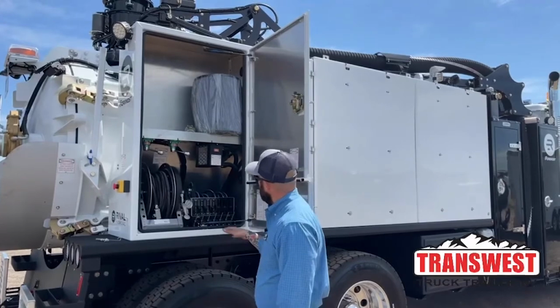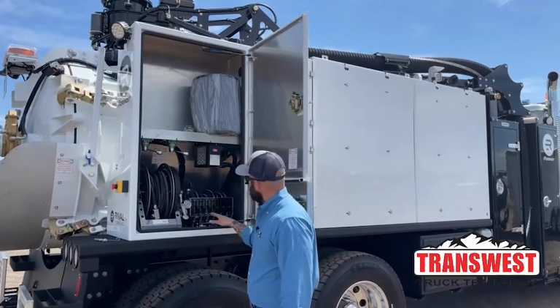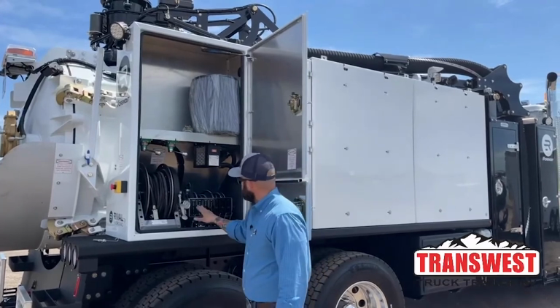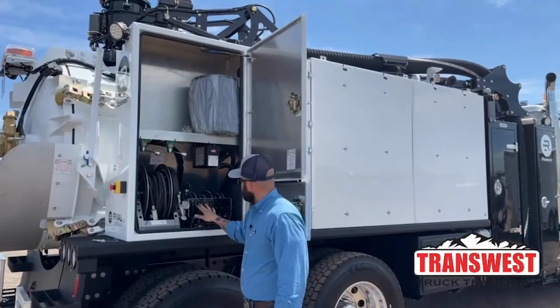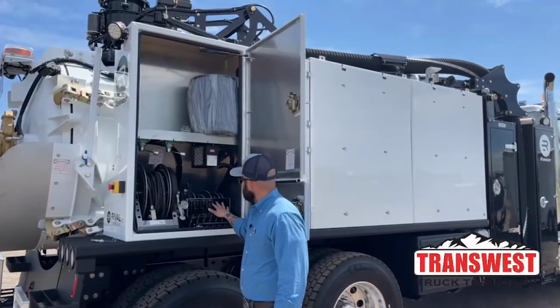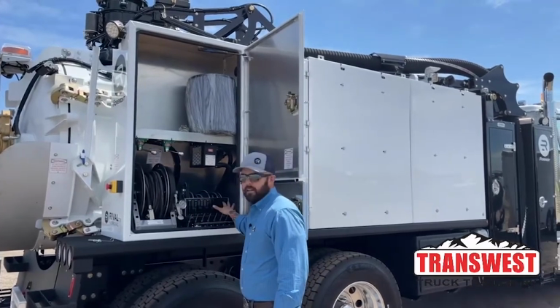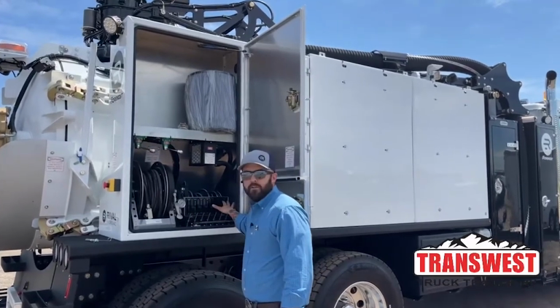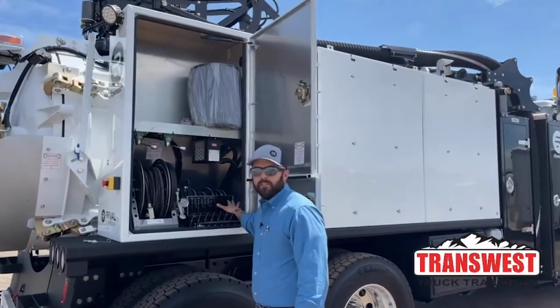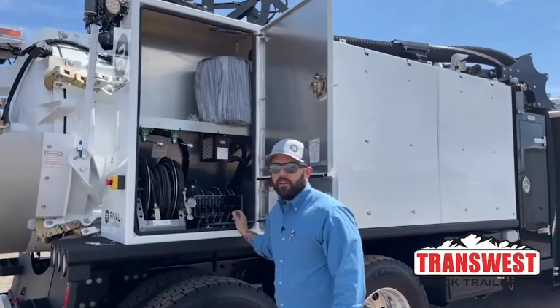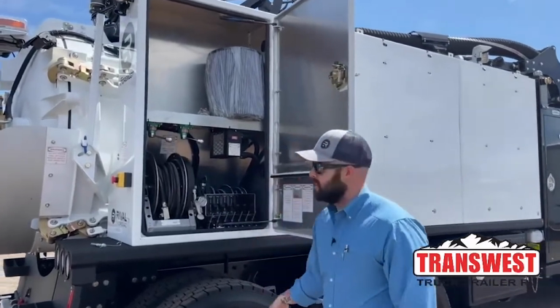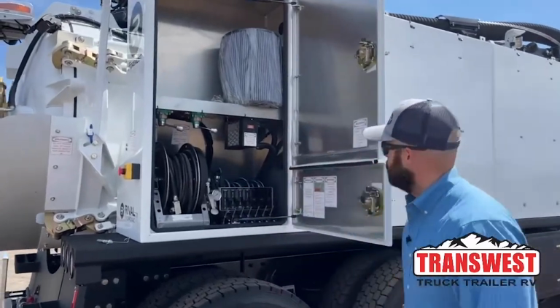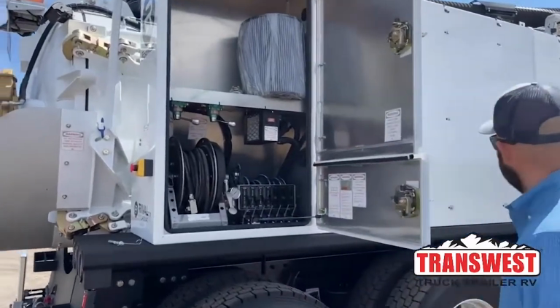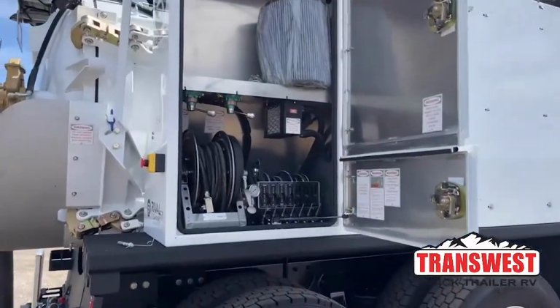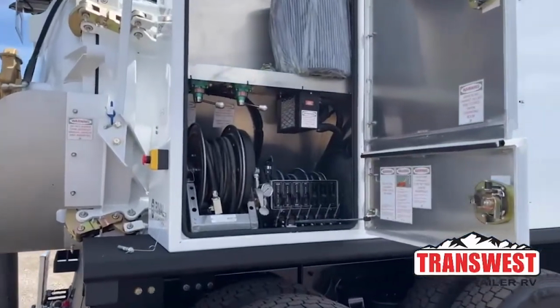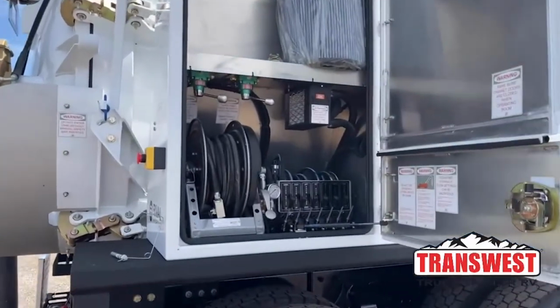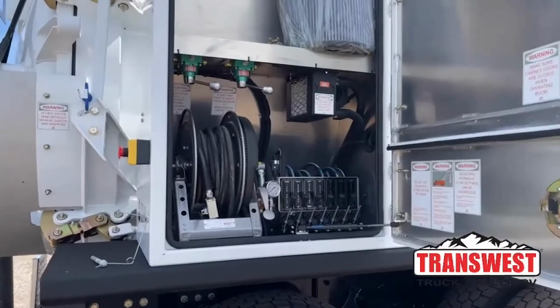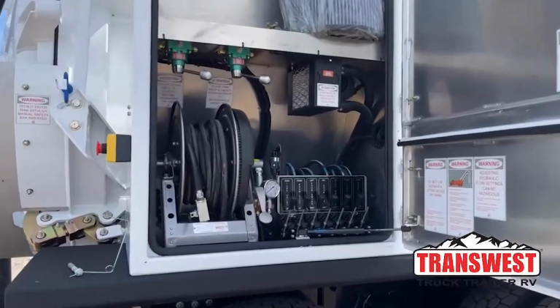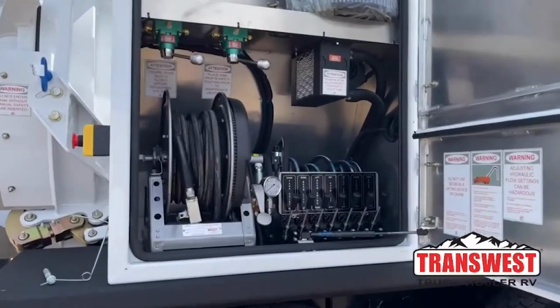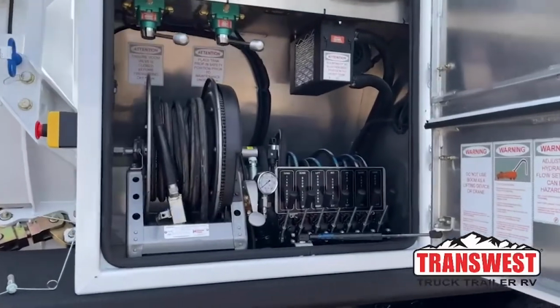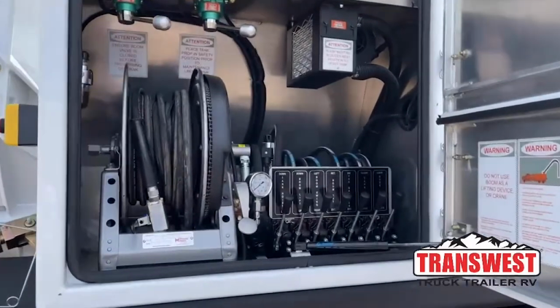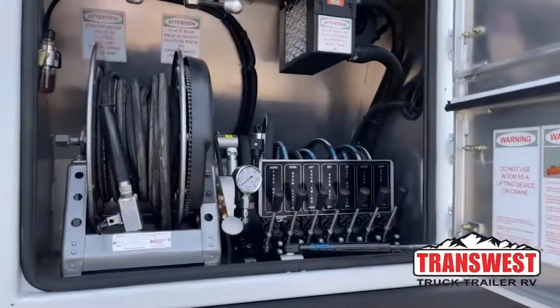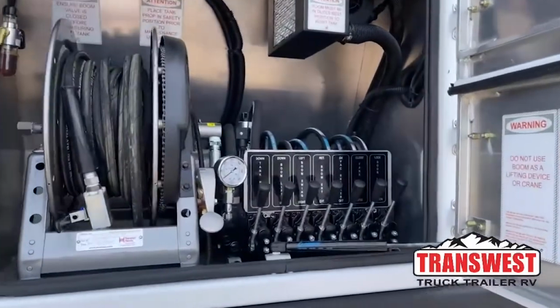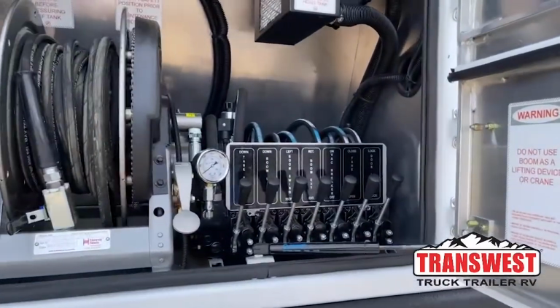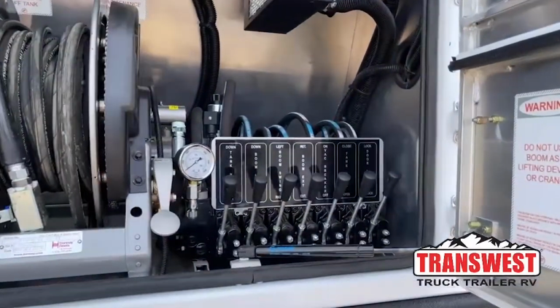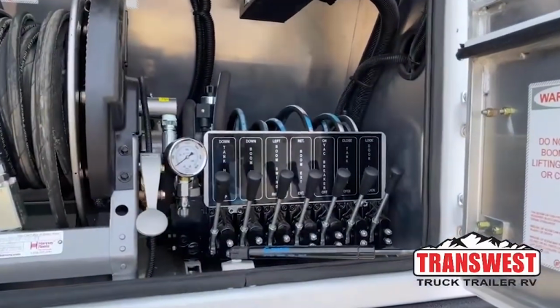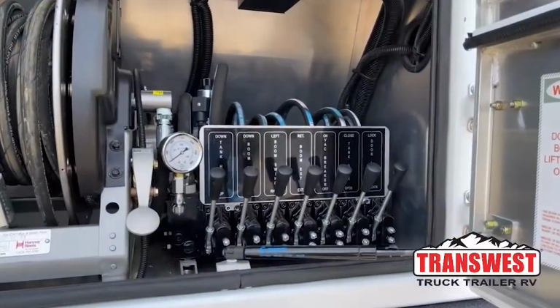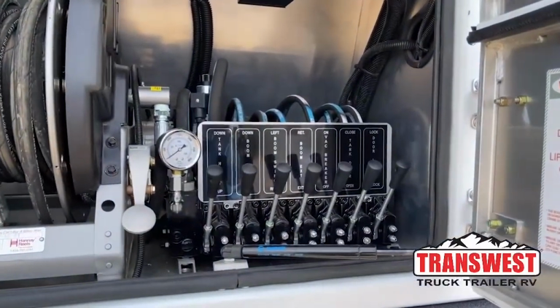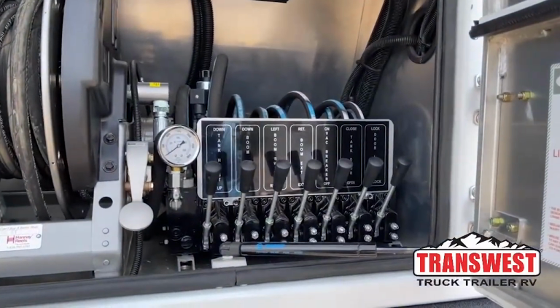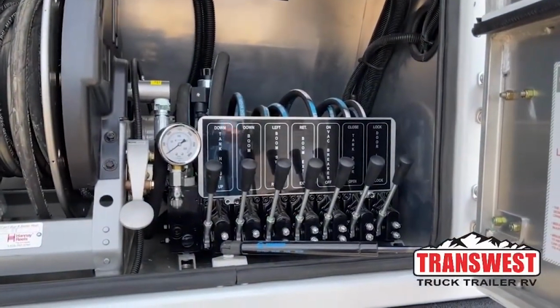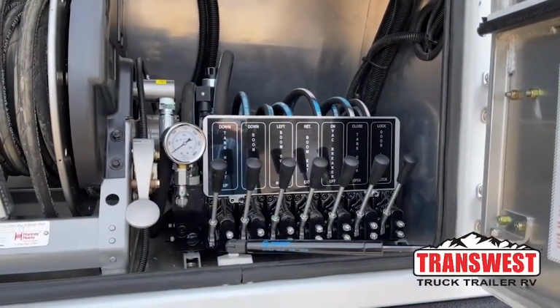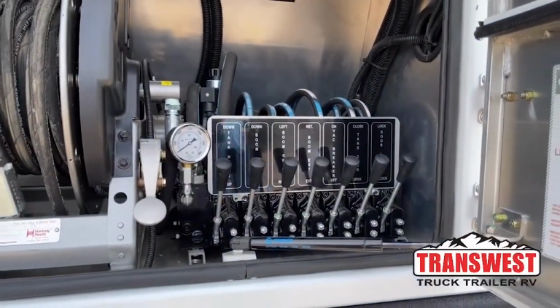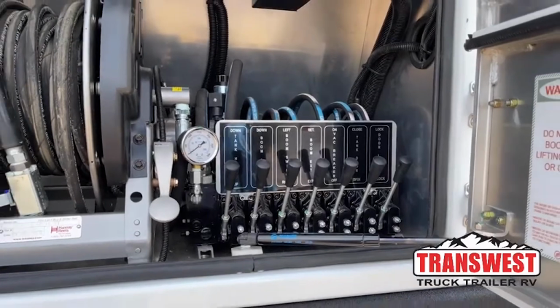All your controls are manual here, but every truck does come with two remotes, so you have actual remote capability, and we put a backup in there just in case. If you do need to run everything, you can.